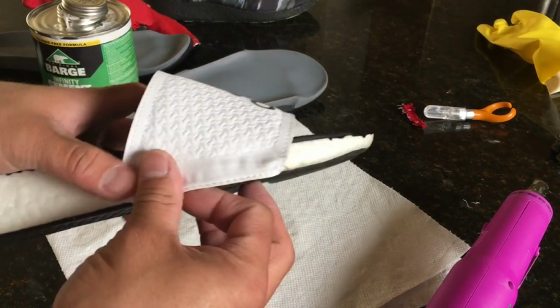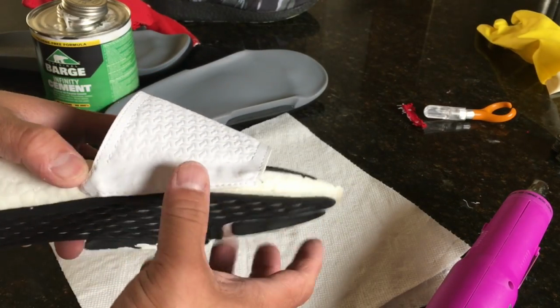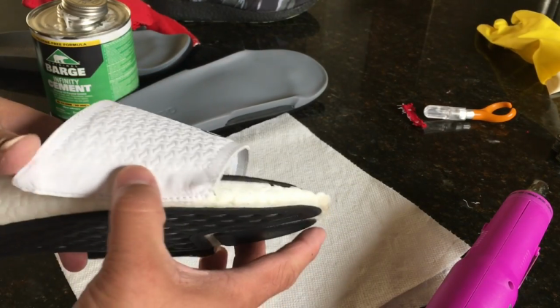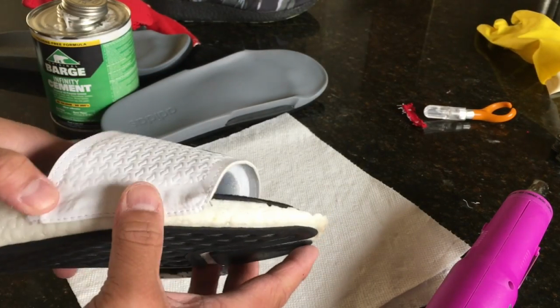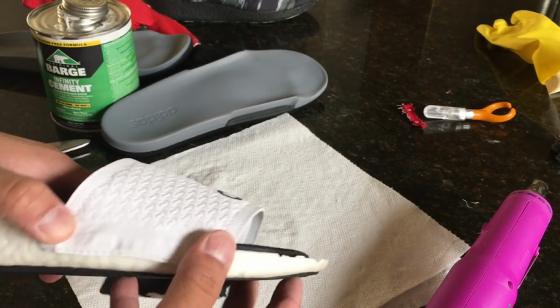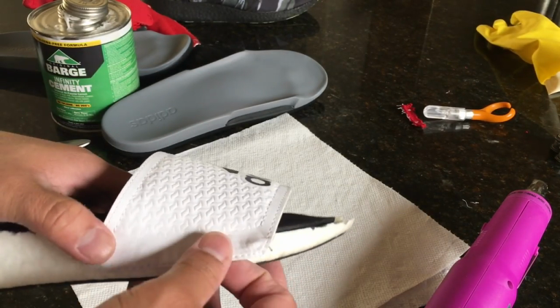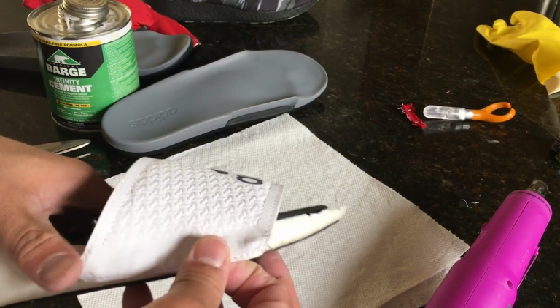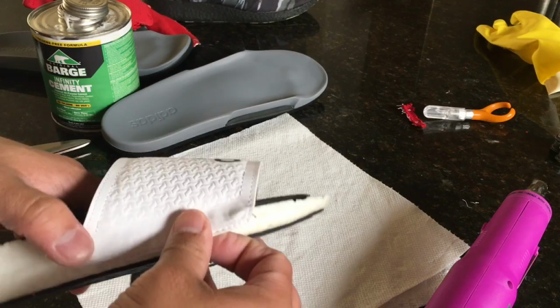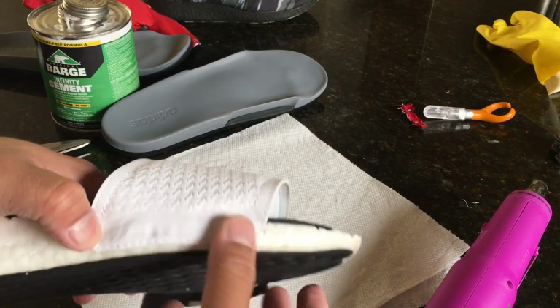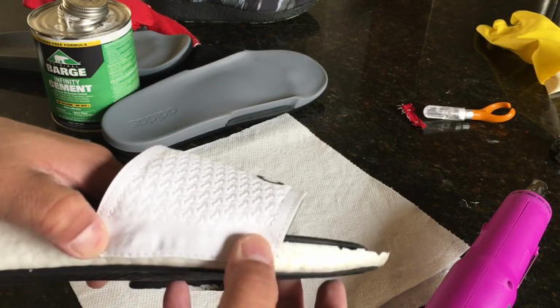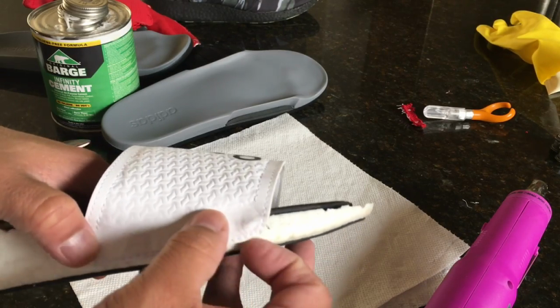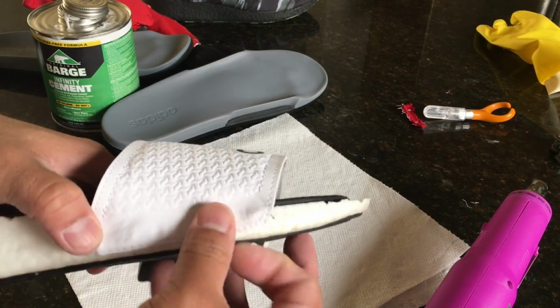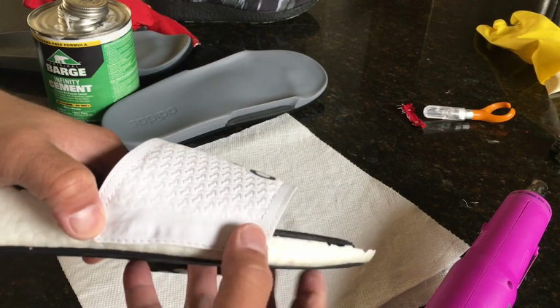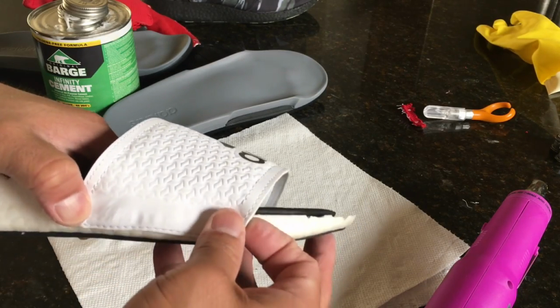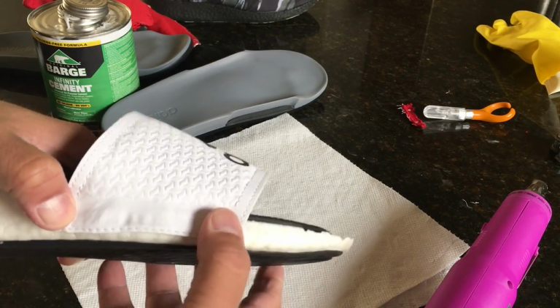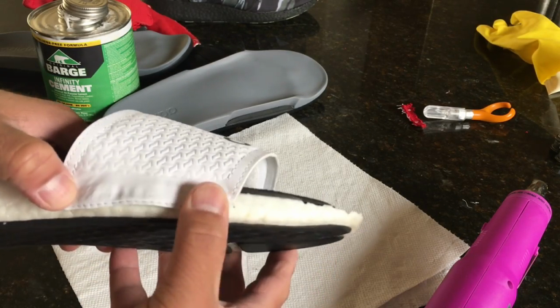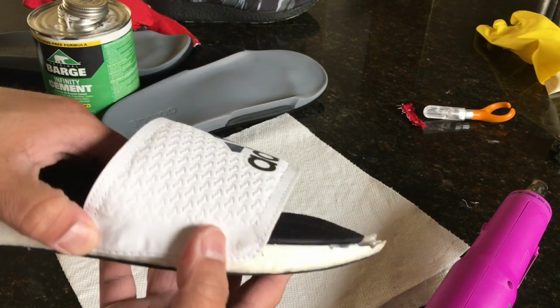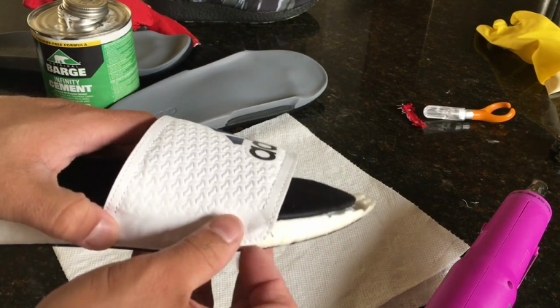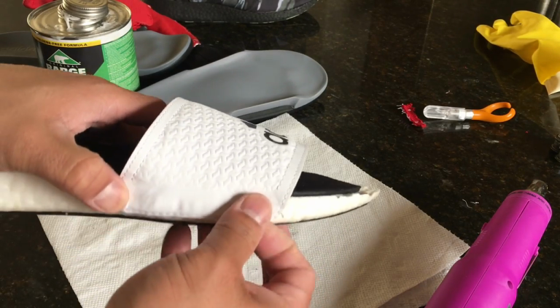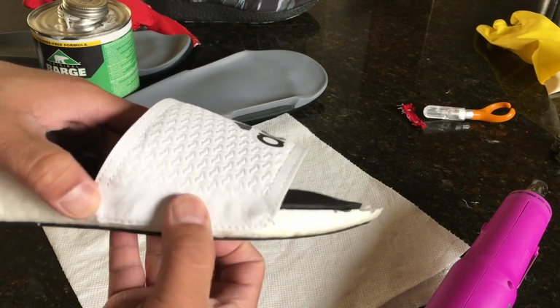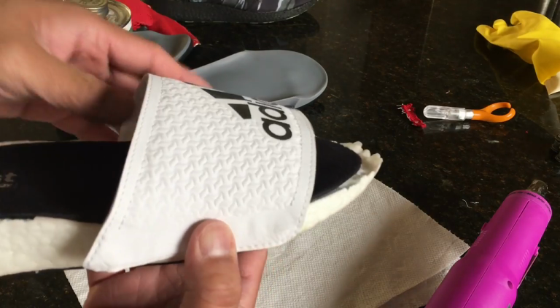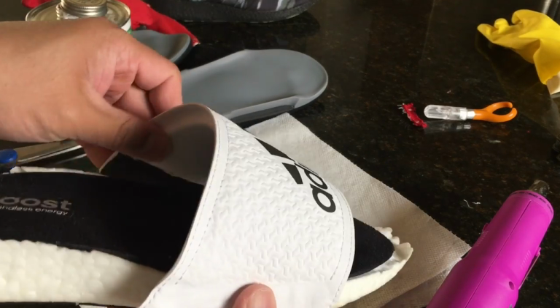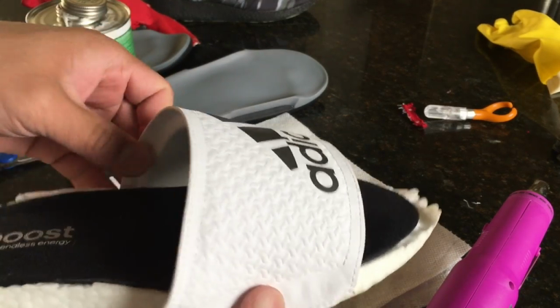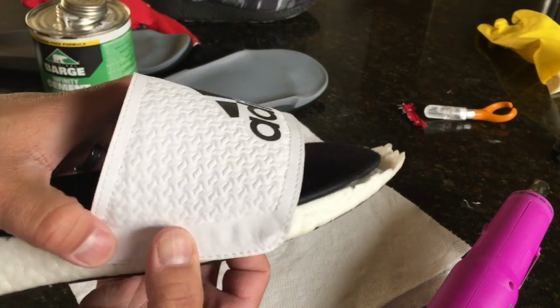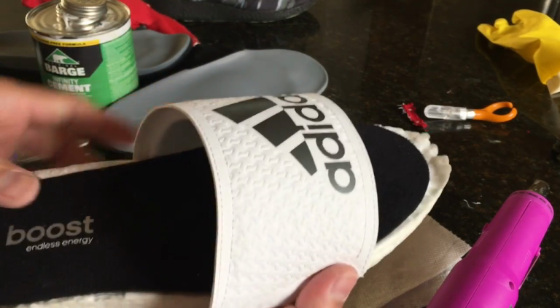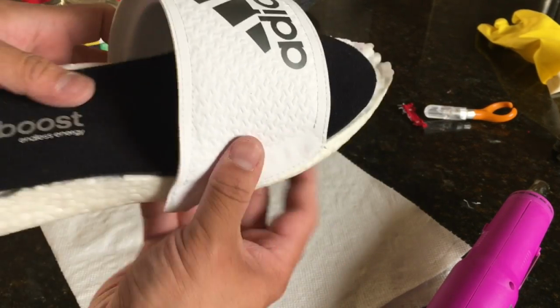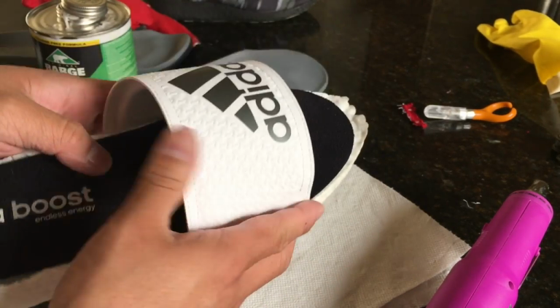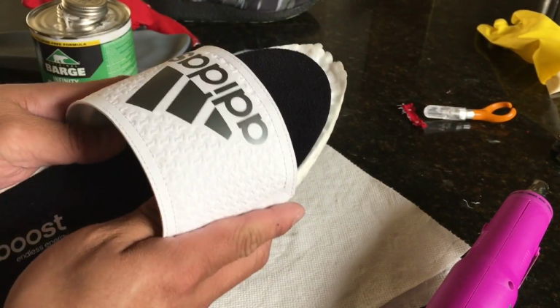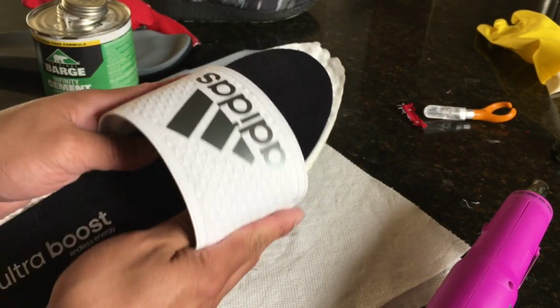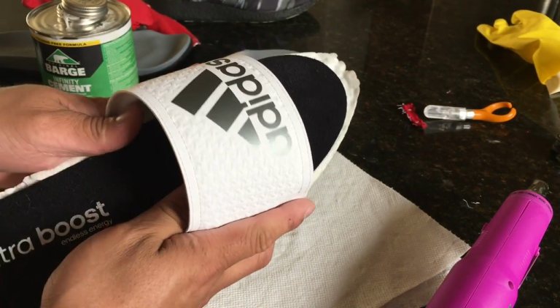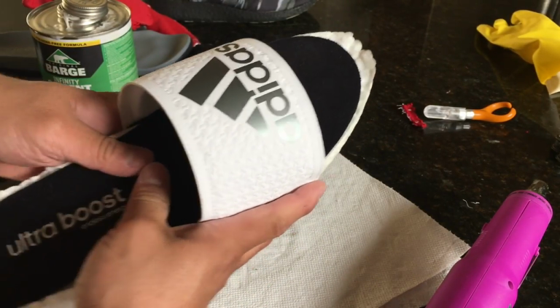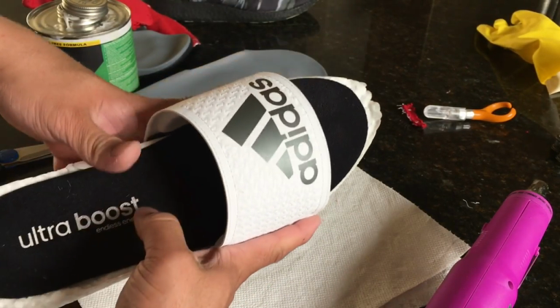Unfortunately I've warped this one, so it's a little bit rougher in person than the first one. But it is what it is. It's hard to get all the stuff off of it. We're going to put this one here on this side and then this one on this side, and it's going to form the sandal.